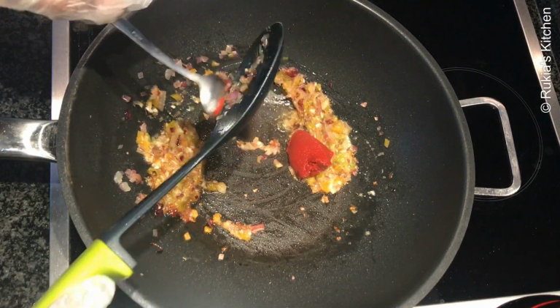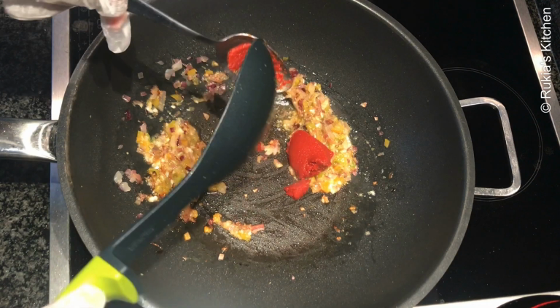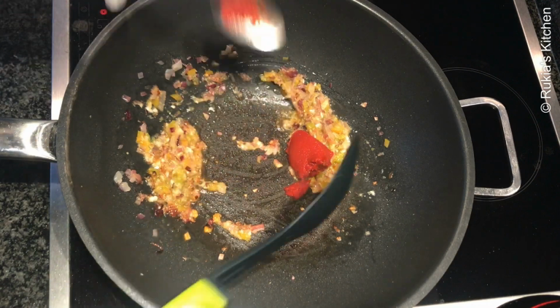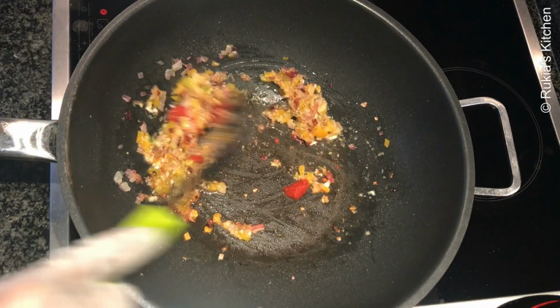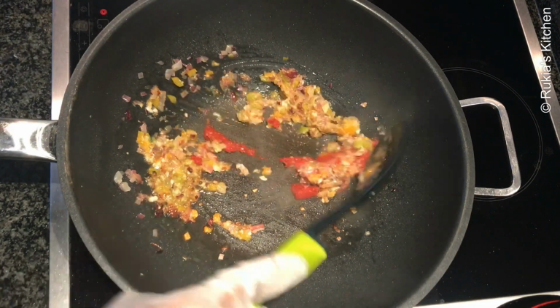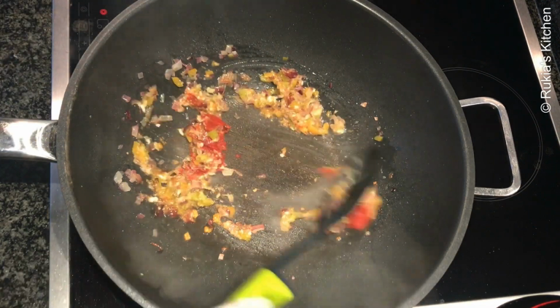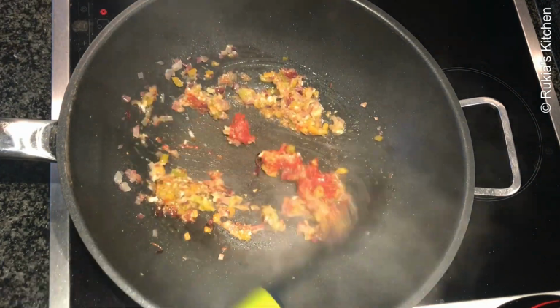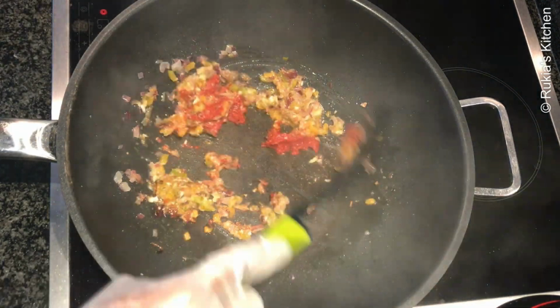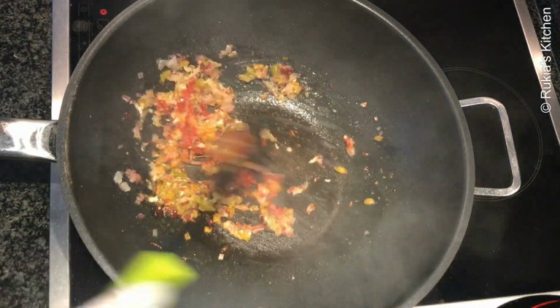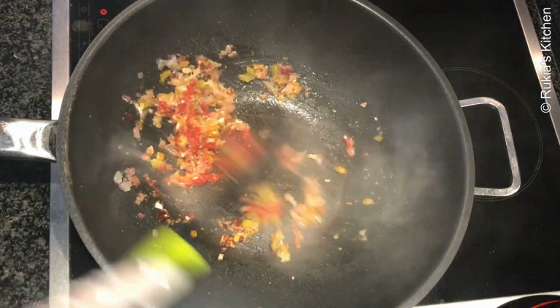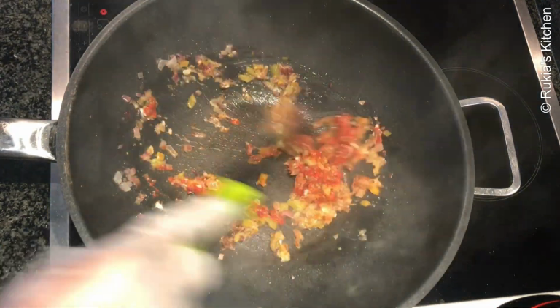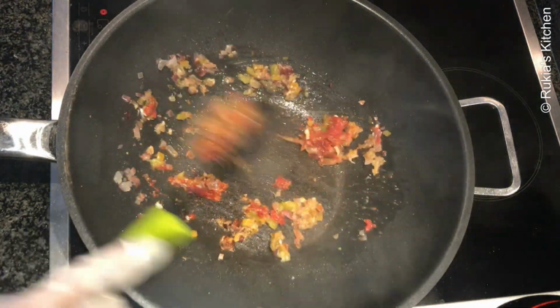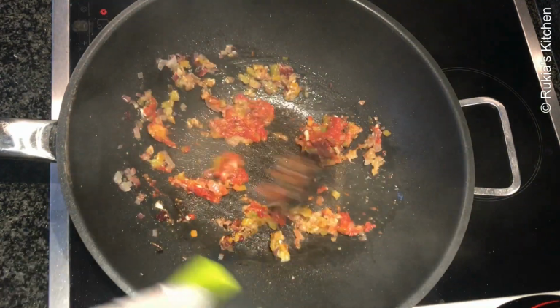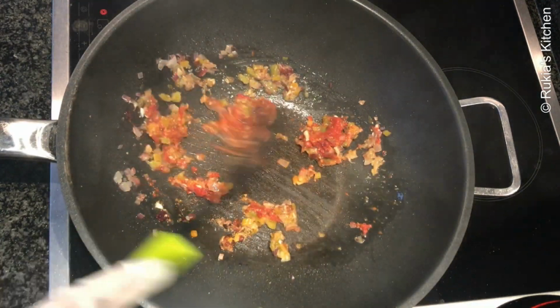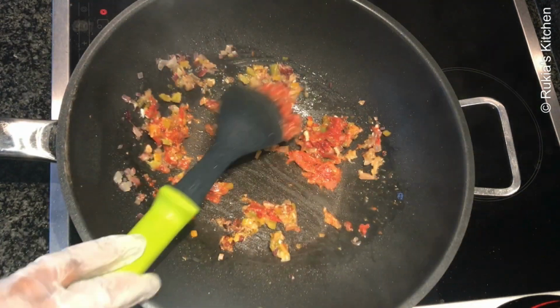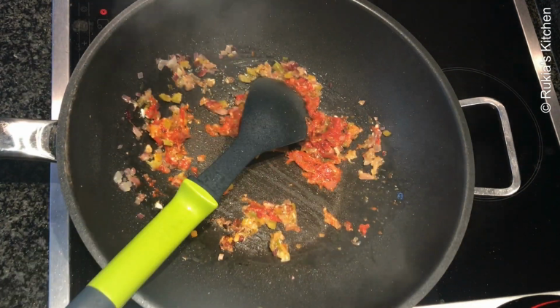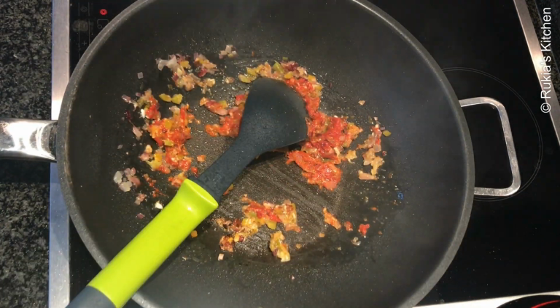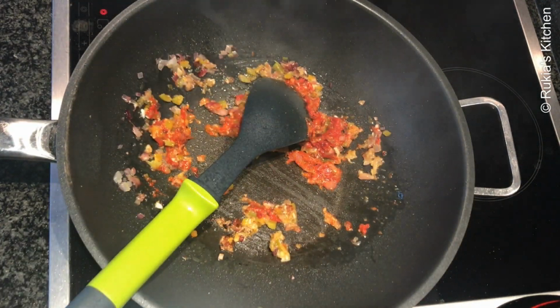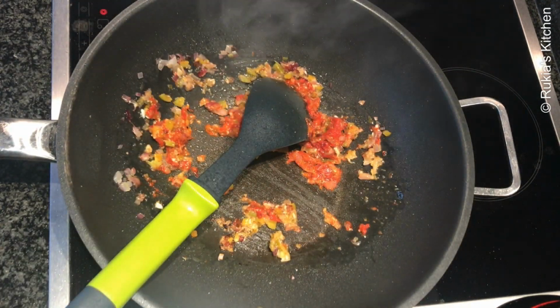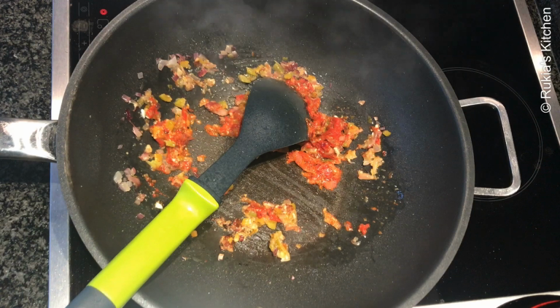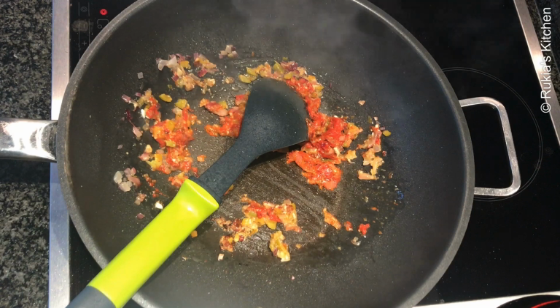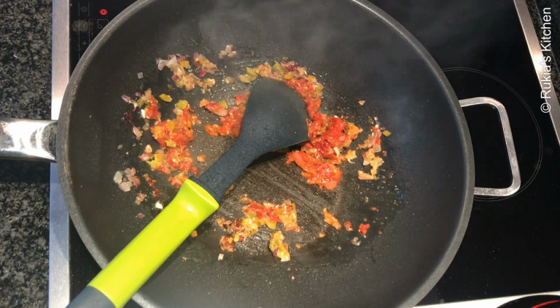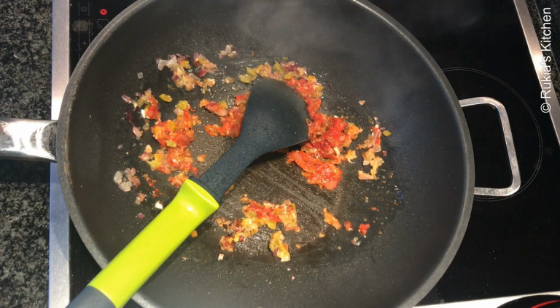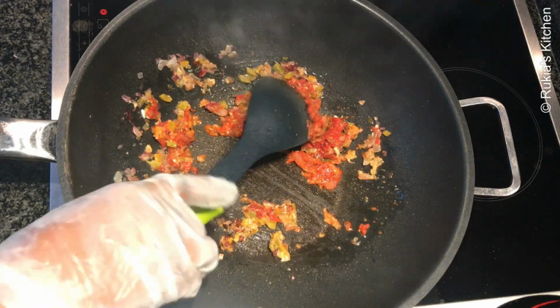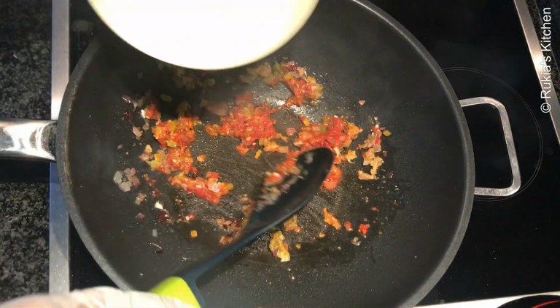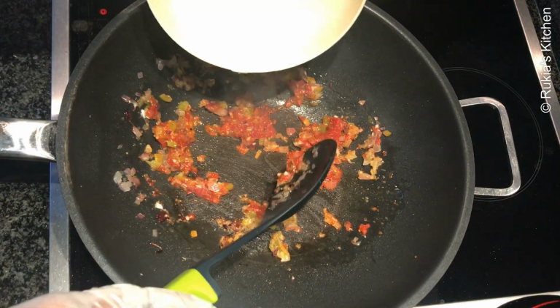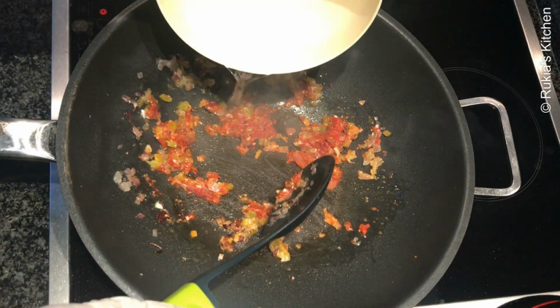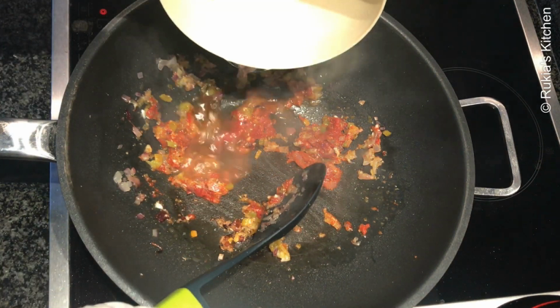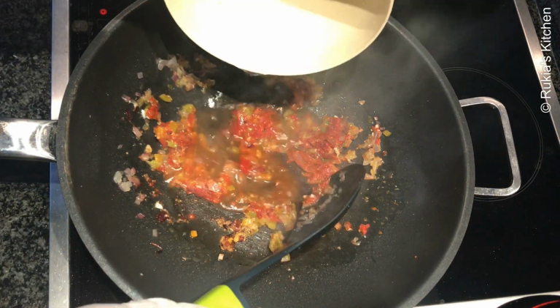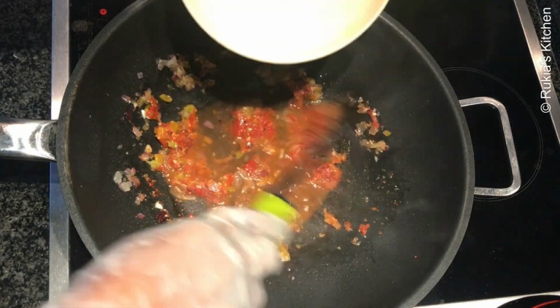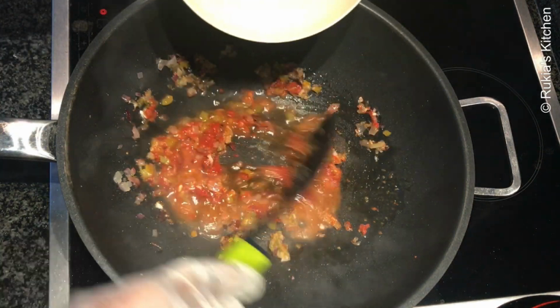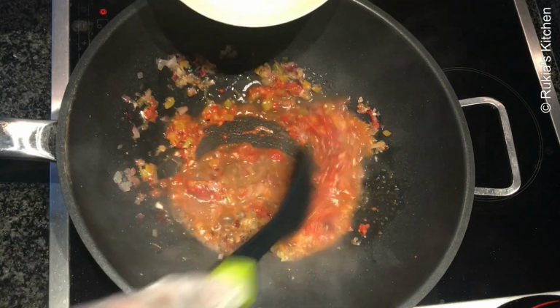Then add one tablespoon of tomato paste and give a quick mix. Pour a bit of water and mix everything well.